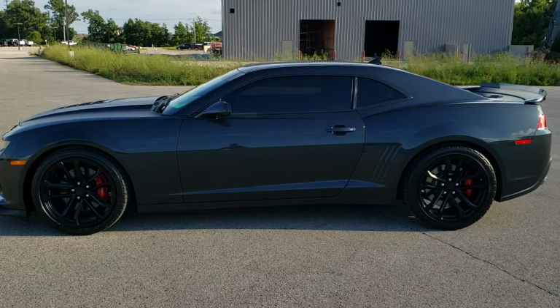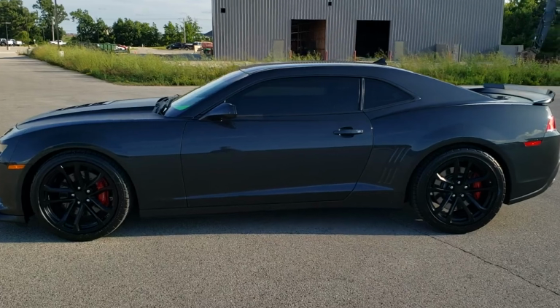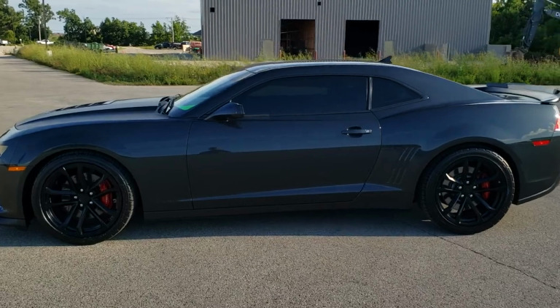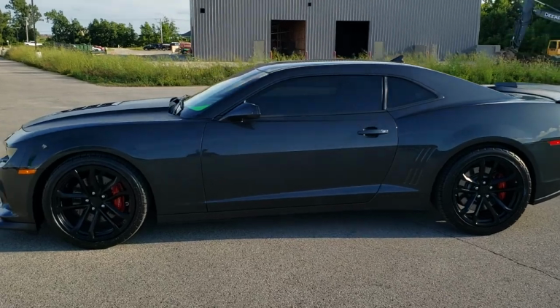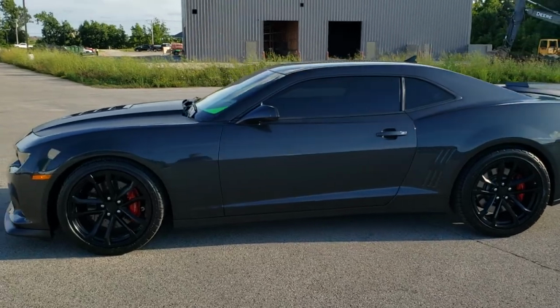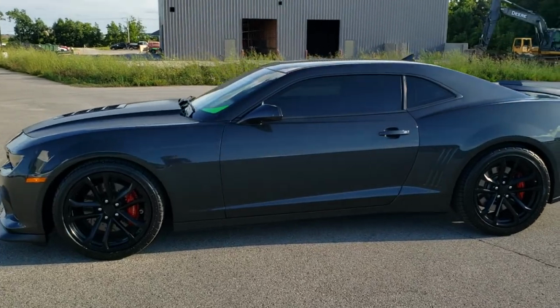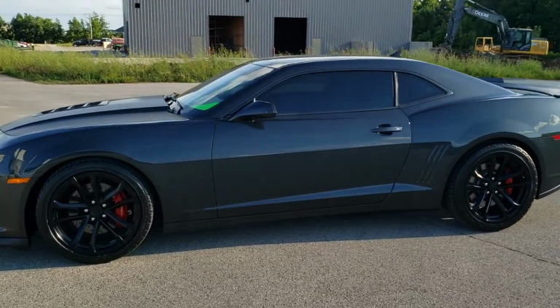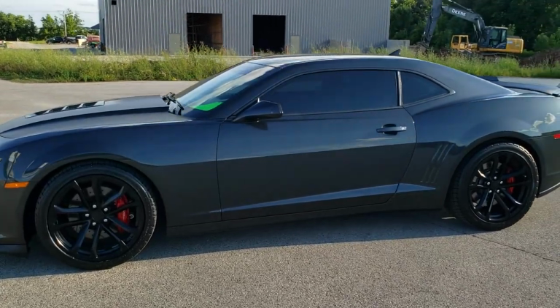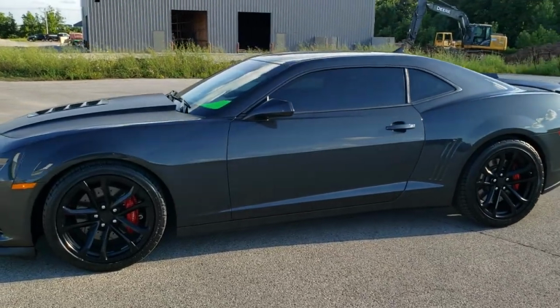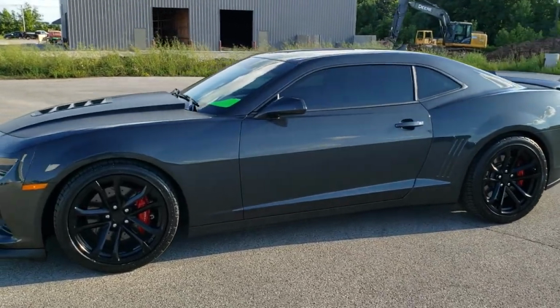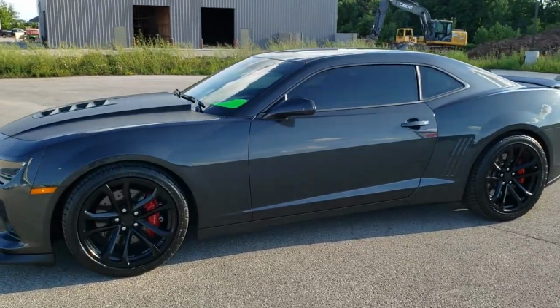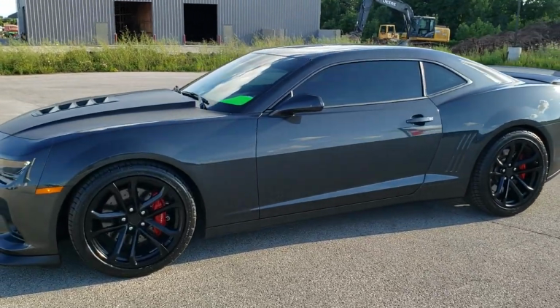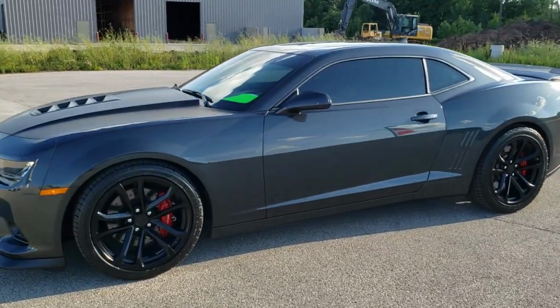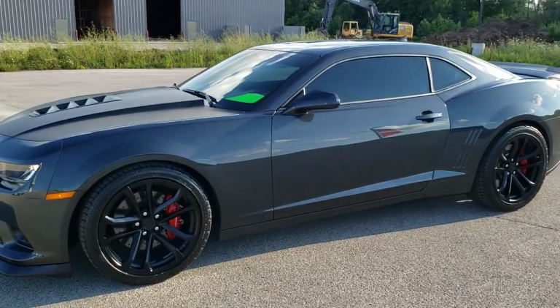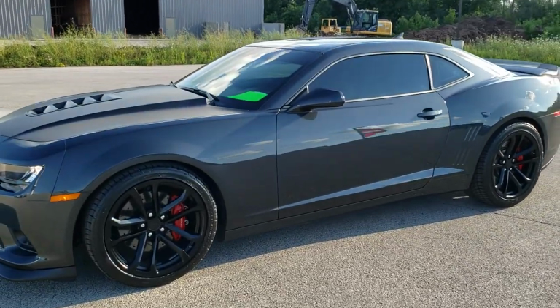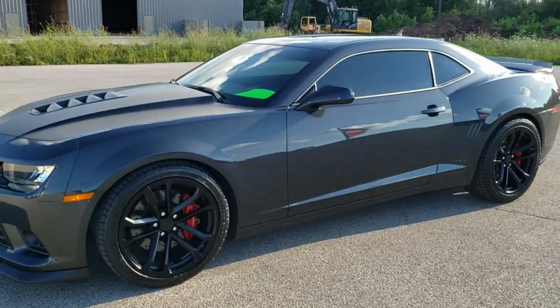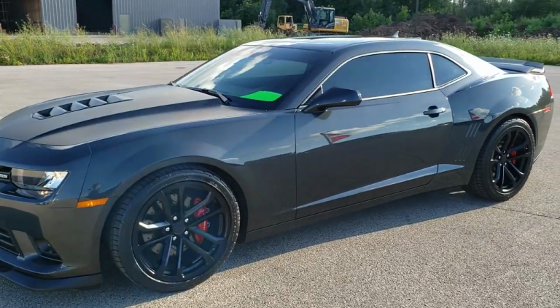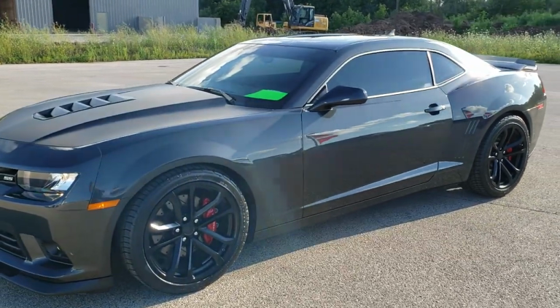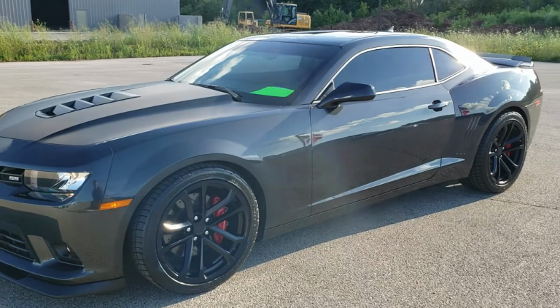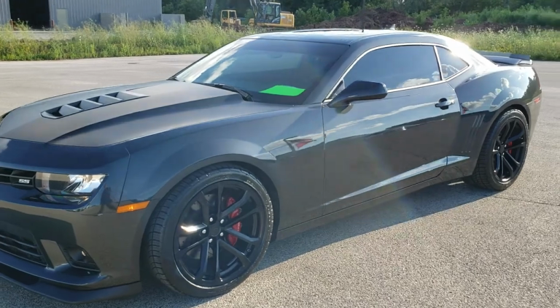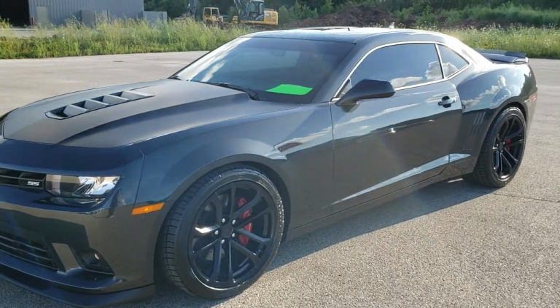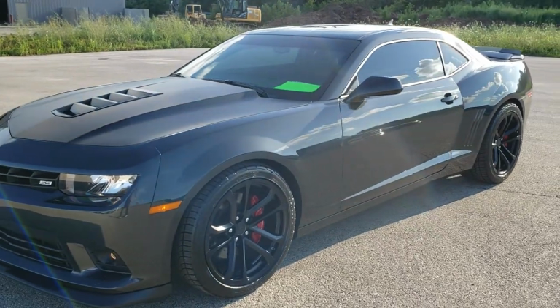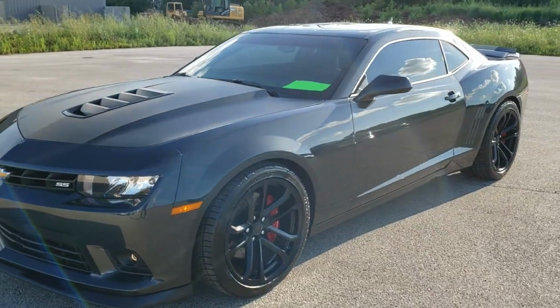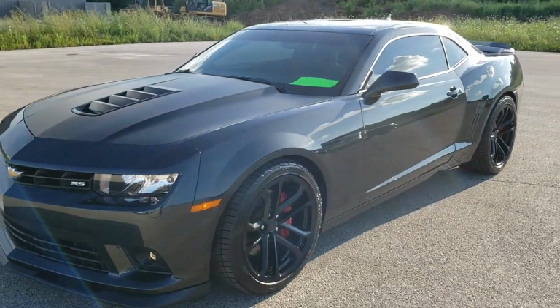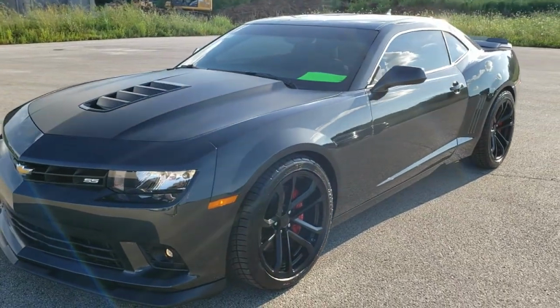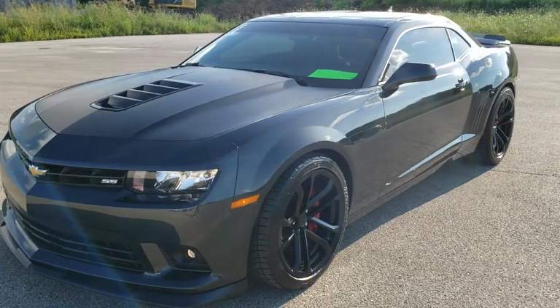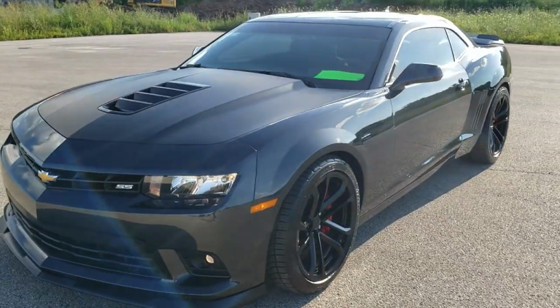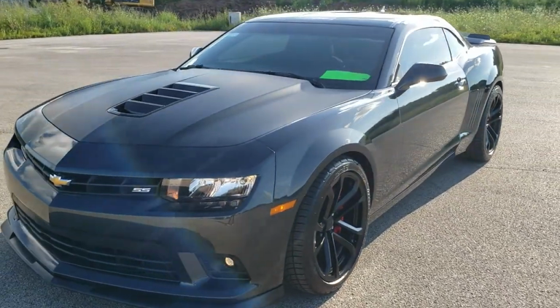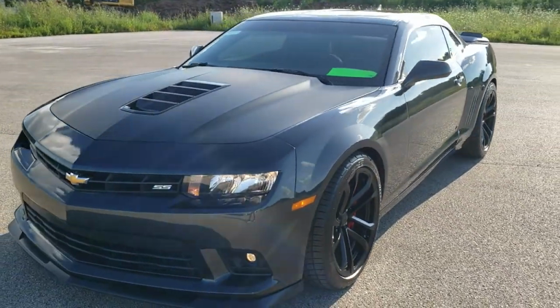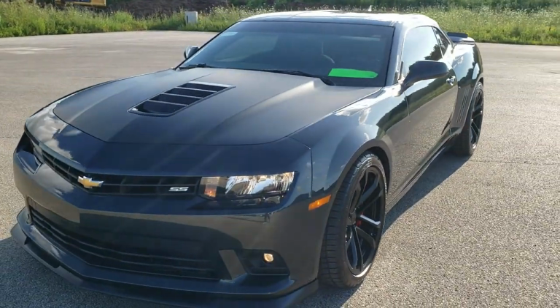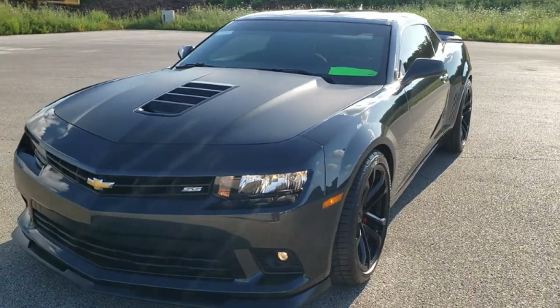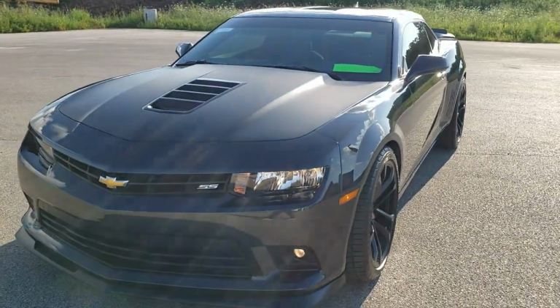This is stock number 10847. We are here at Summit Automotive in Fond du Lac, Wisconsin — your new and used sports car and Camaro headquarters.